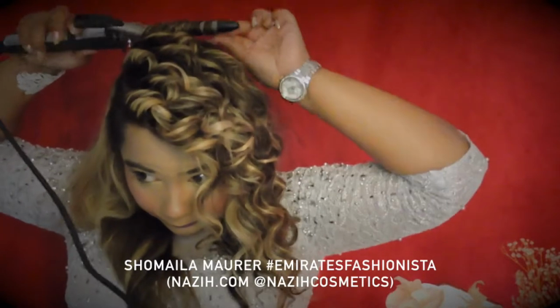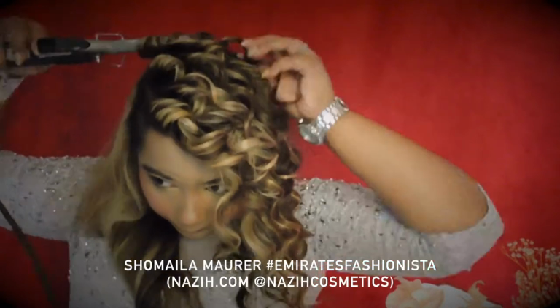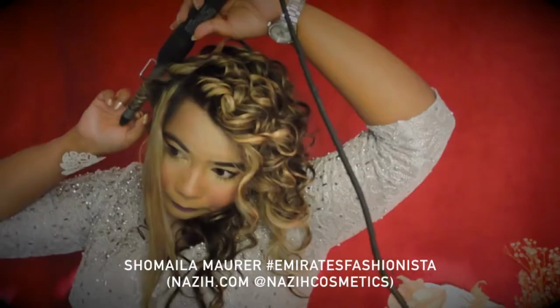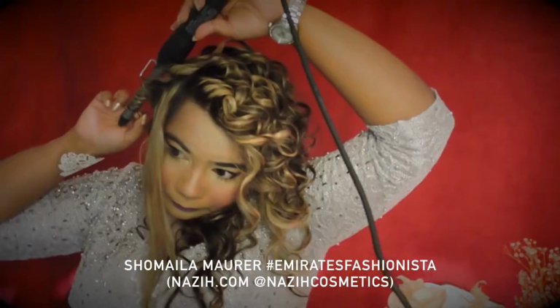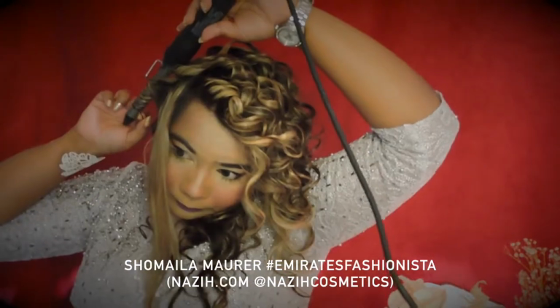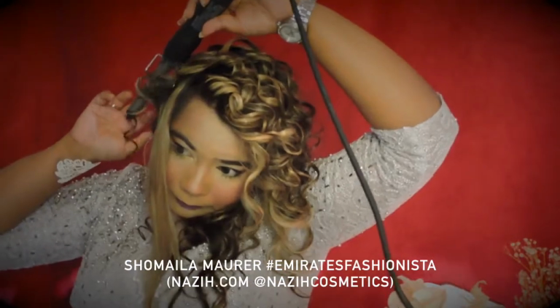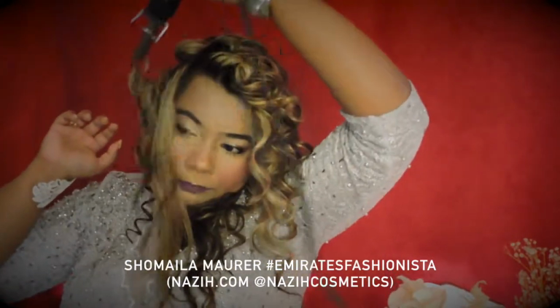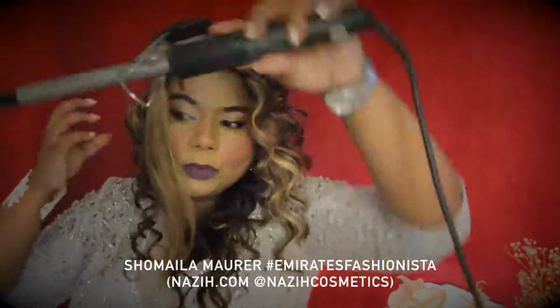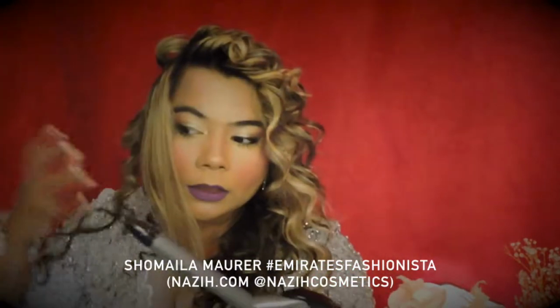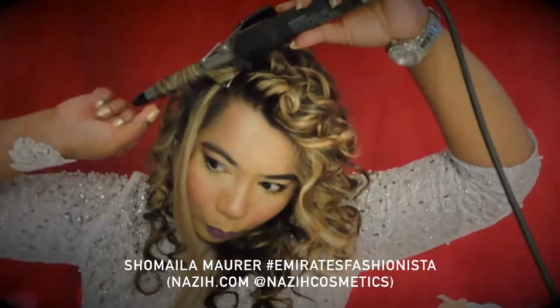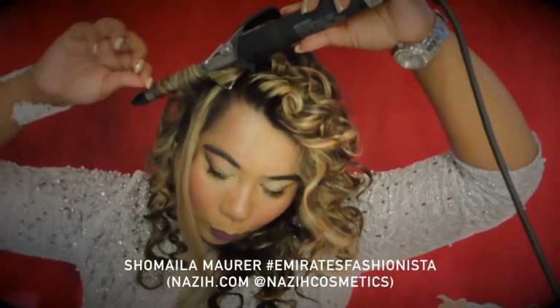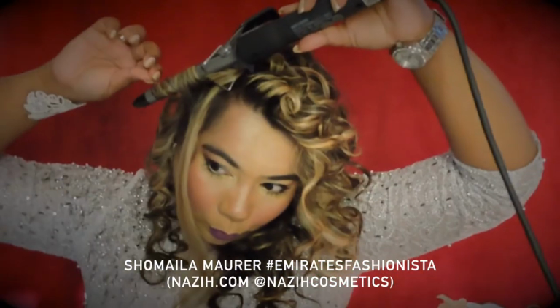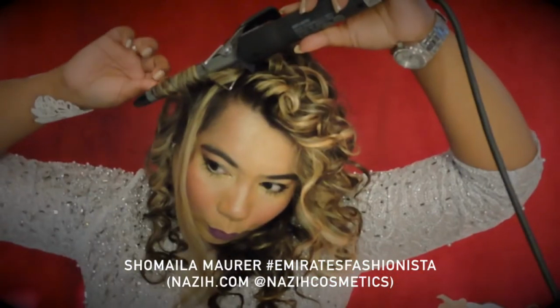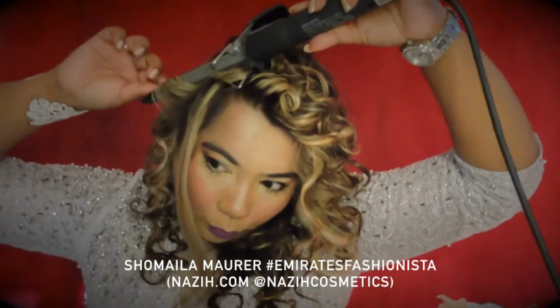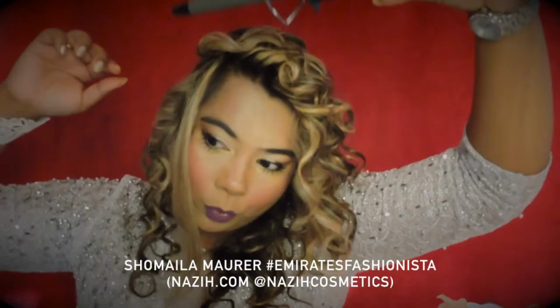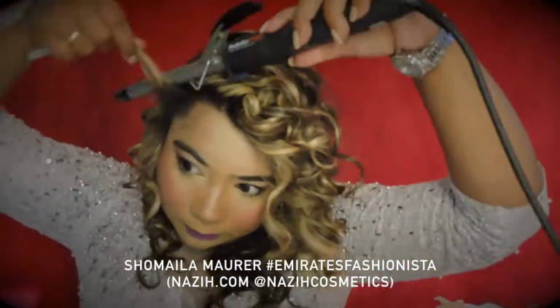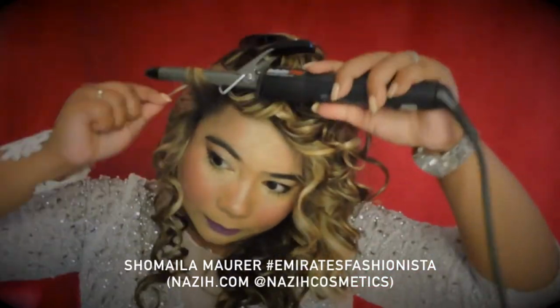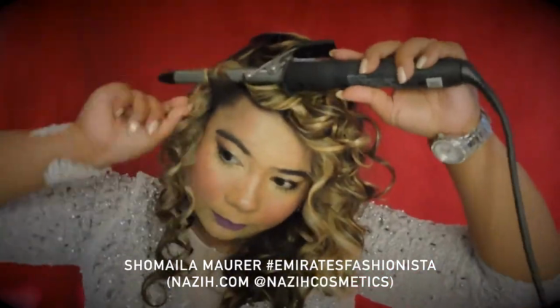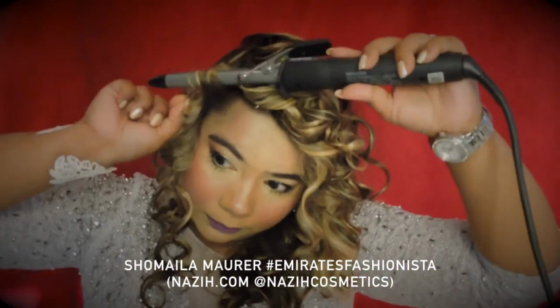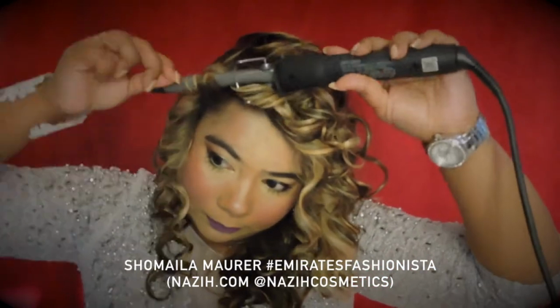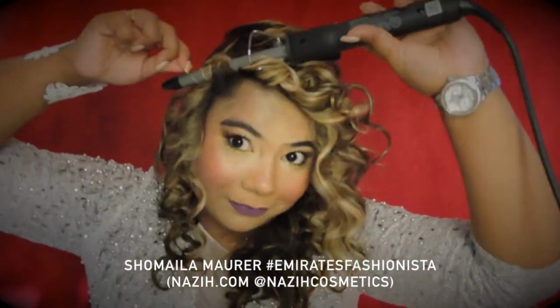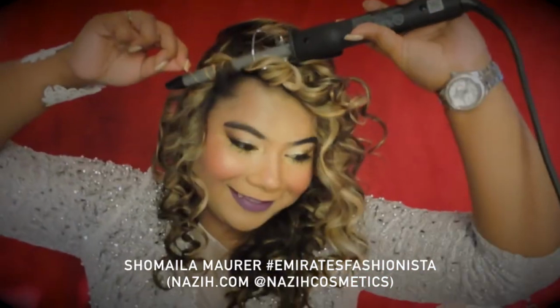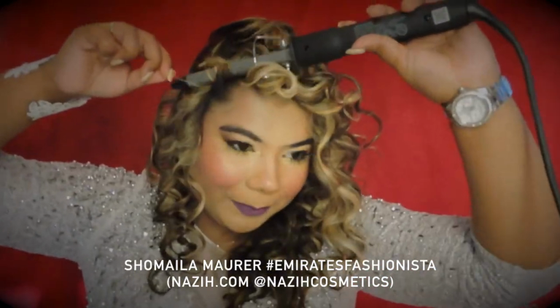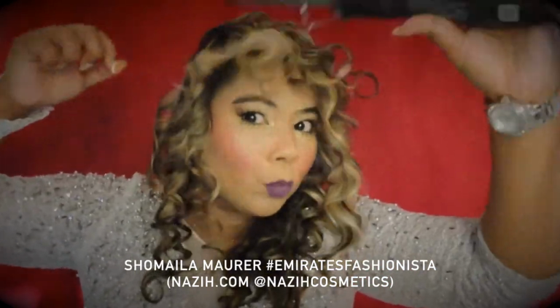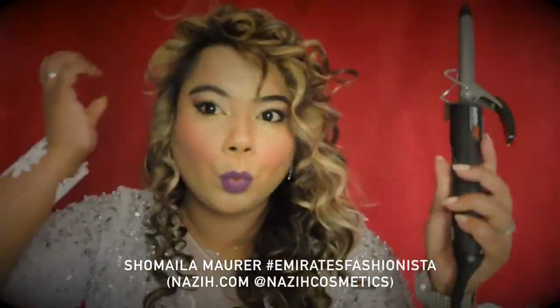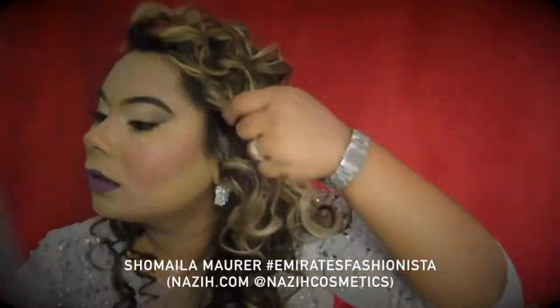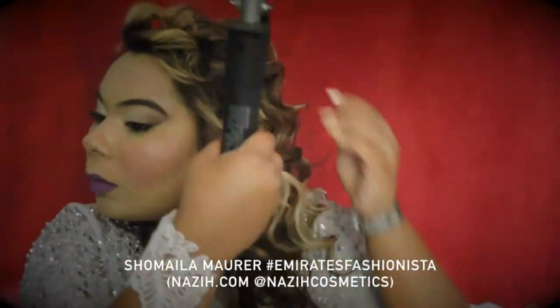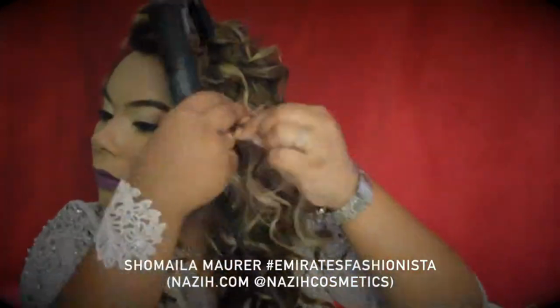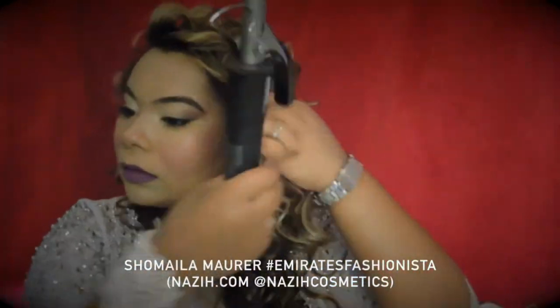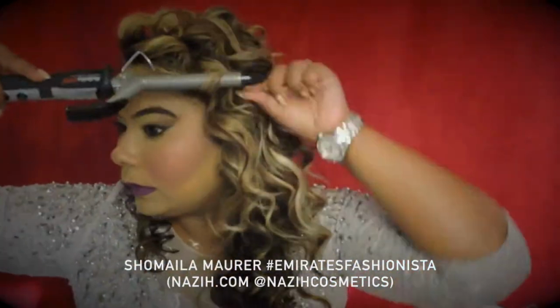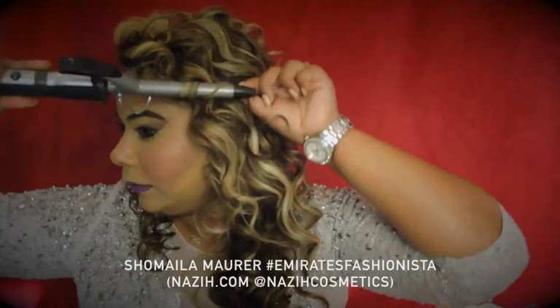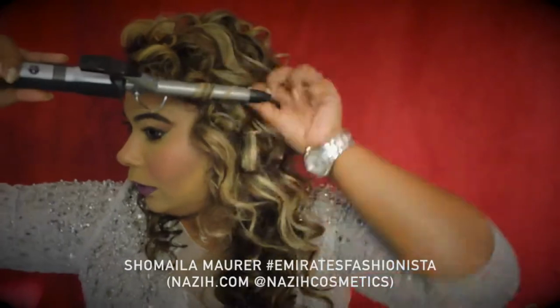Just a small tip: when all the curls are done and after I use the setting spray, I also spray my perfume a little for a nice fragrance.